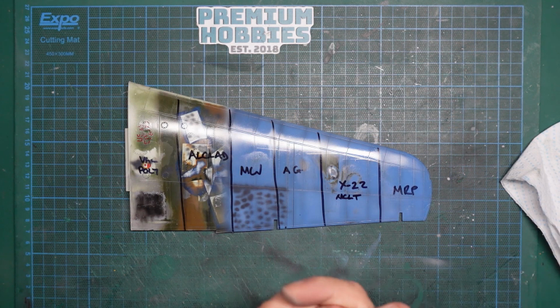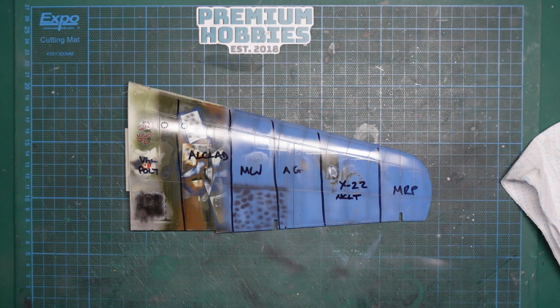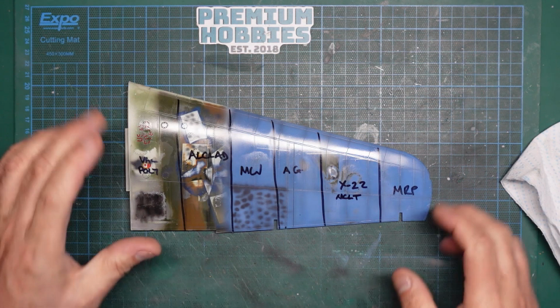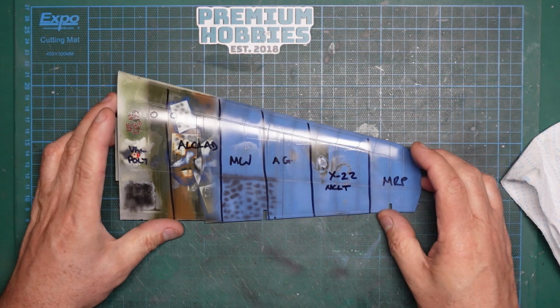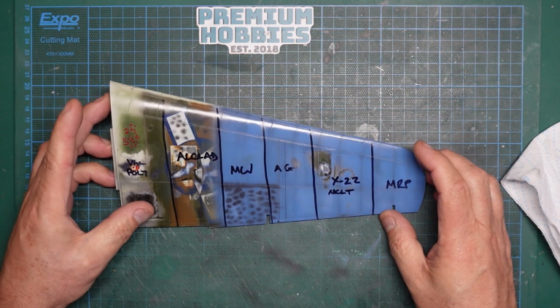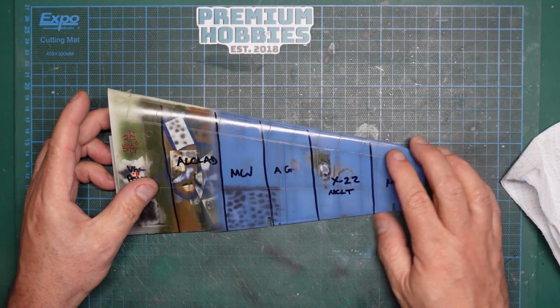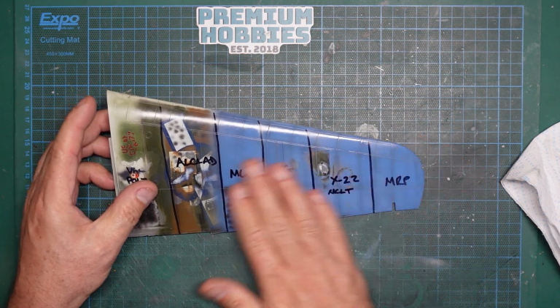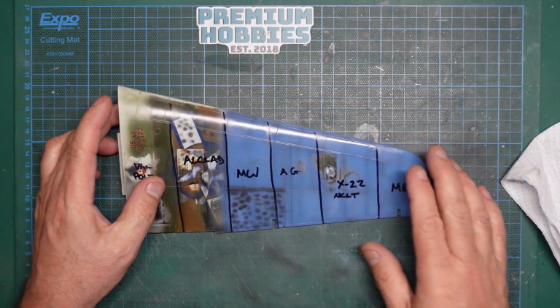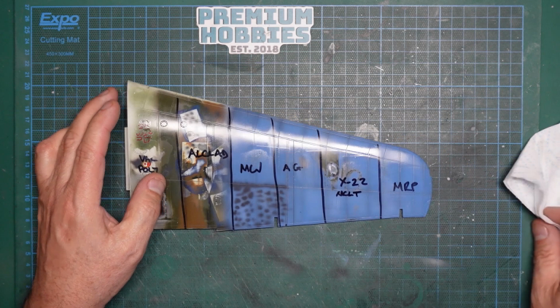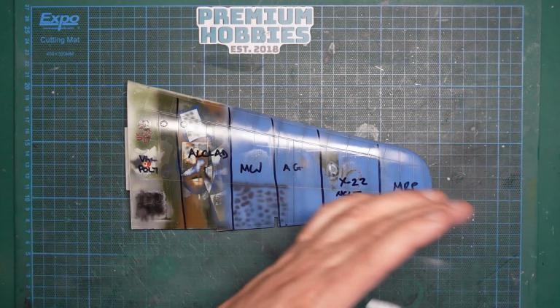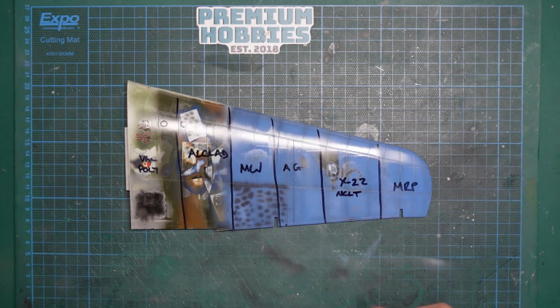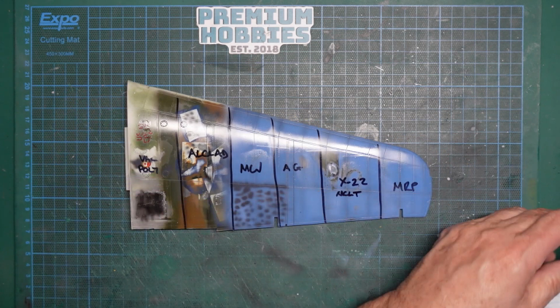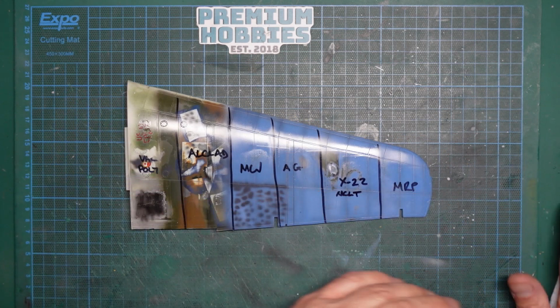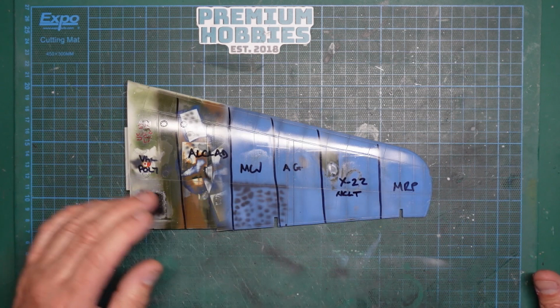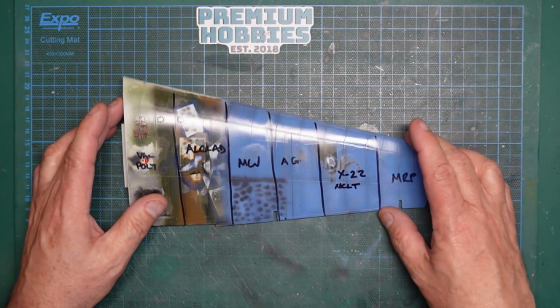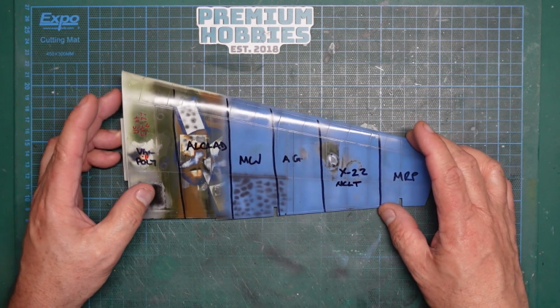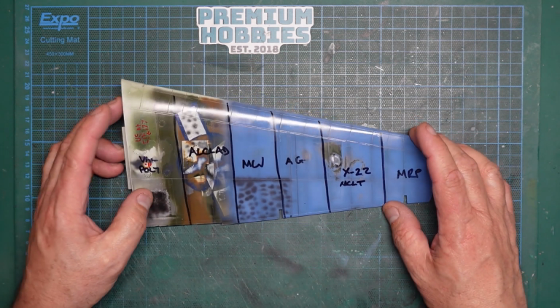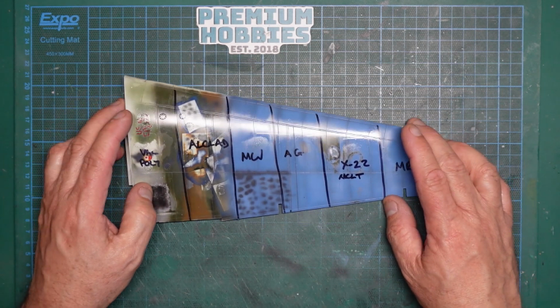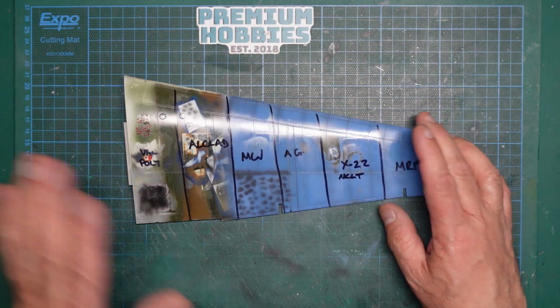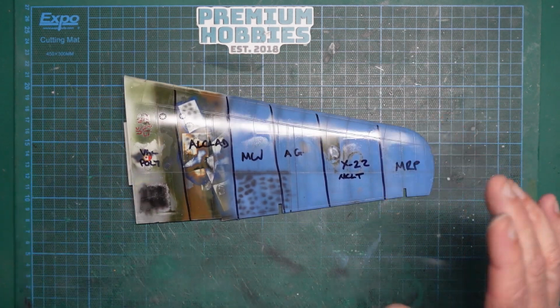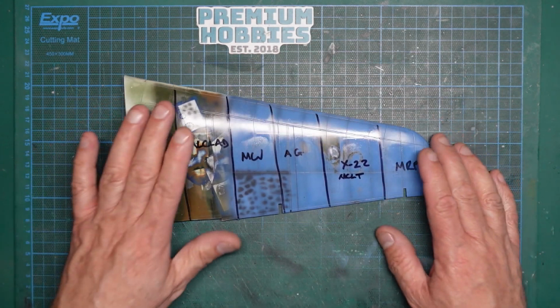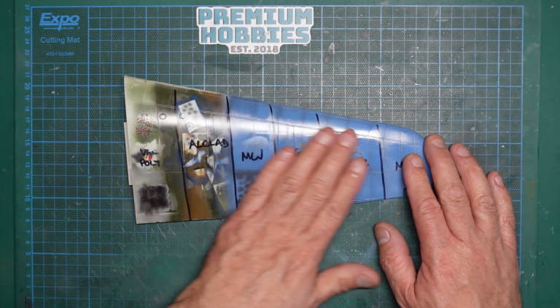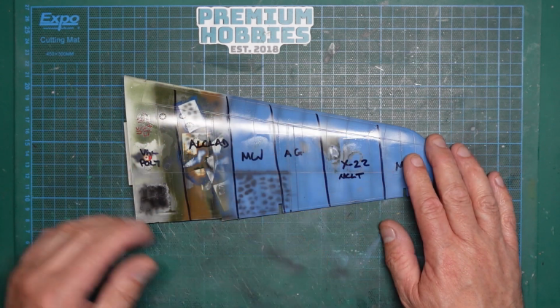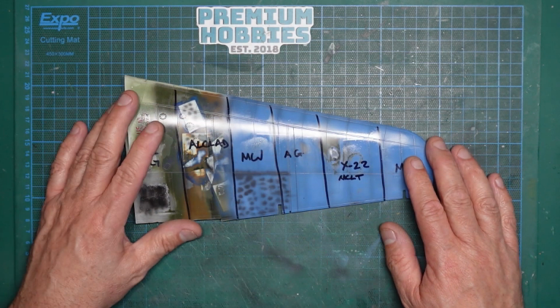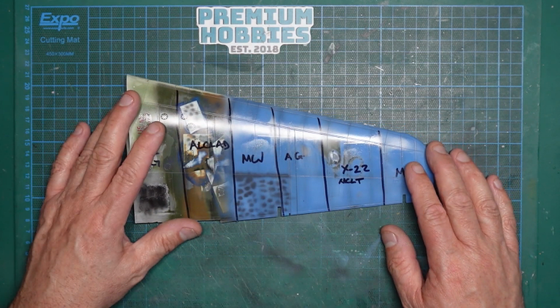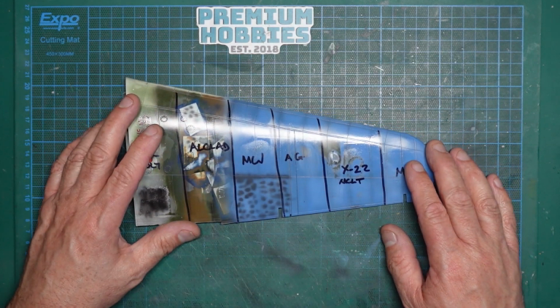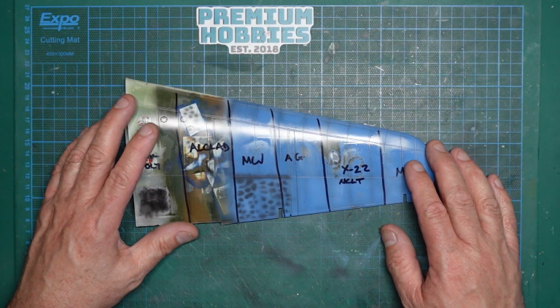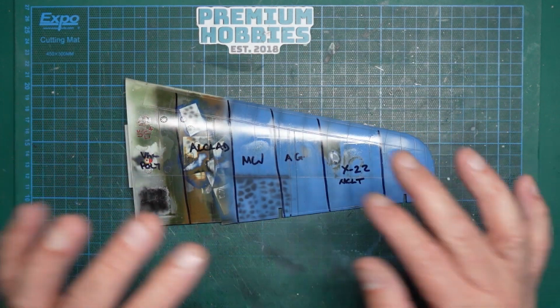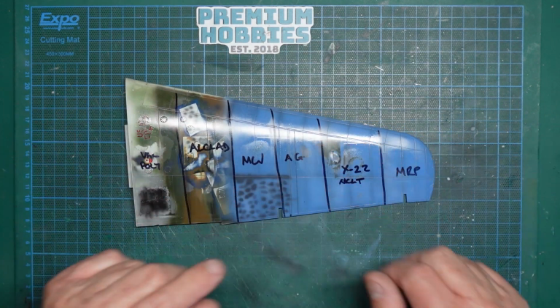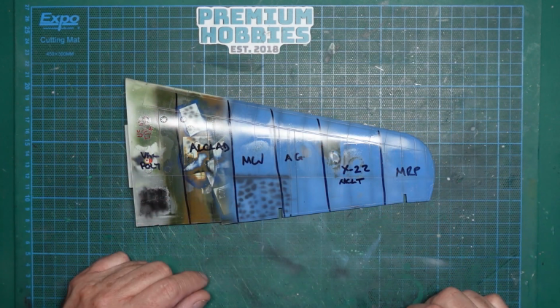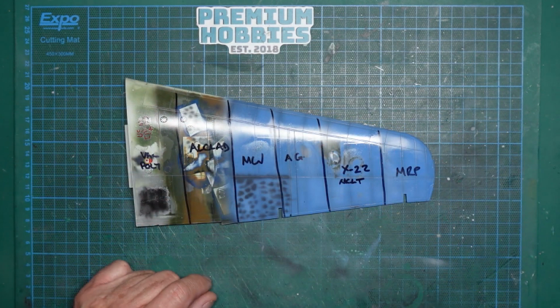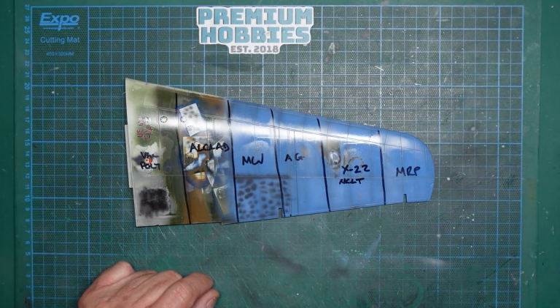So there's our little test. Keep this video in mind and refer back to it for future reference. Watch this space for more reviews and tests - I'm going to be doing a new video soon about natural metal finishes, all prepped and ready for it. I may even do it today. Thanks for watching, bye for now.